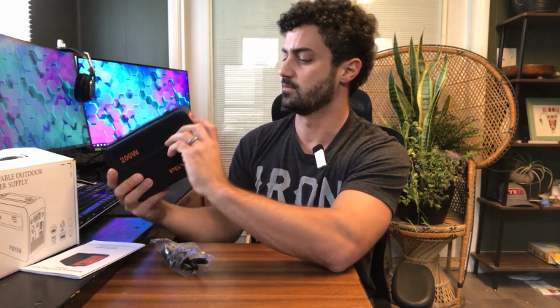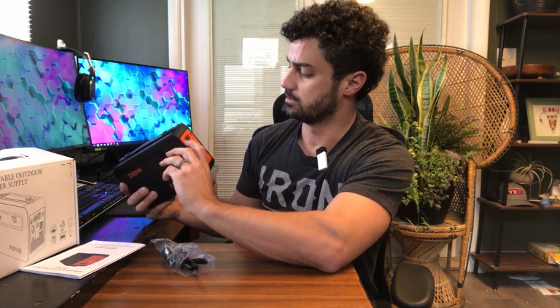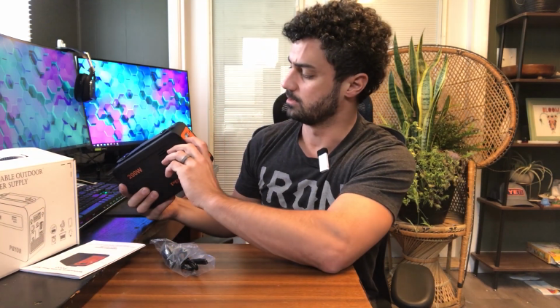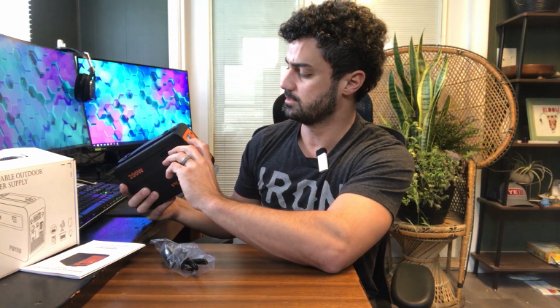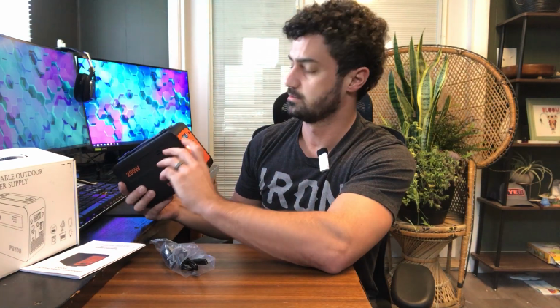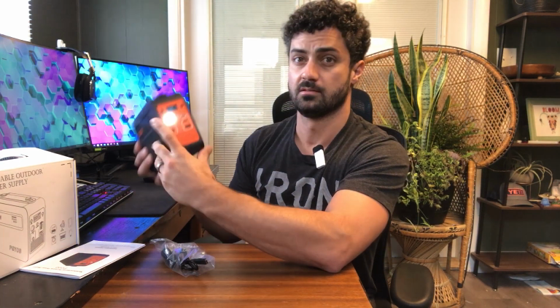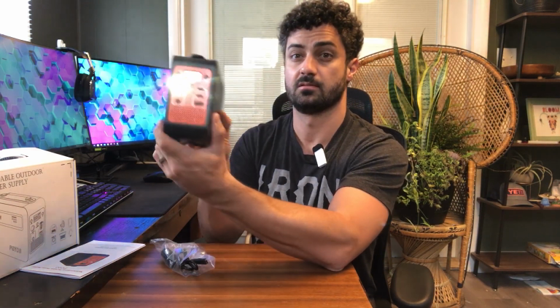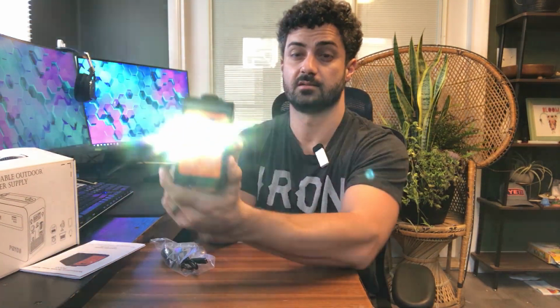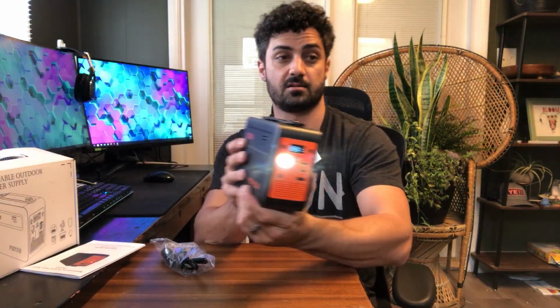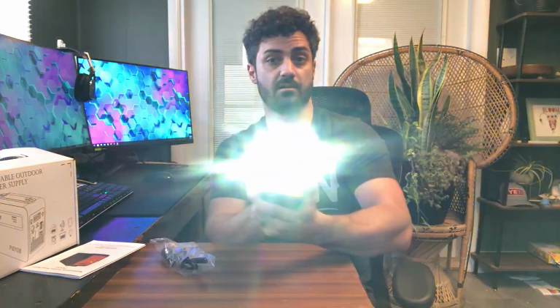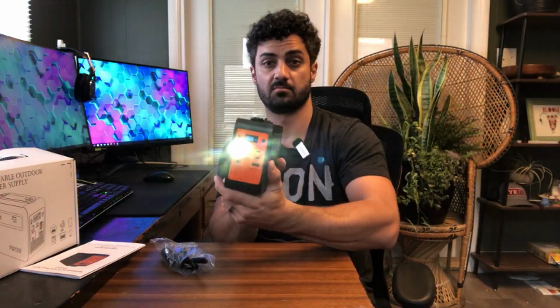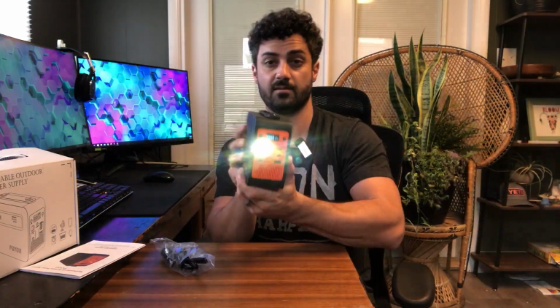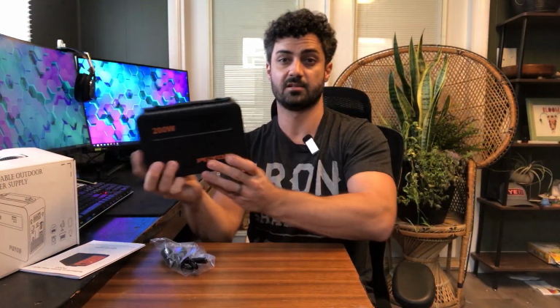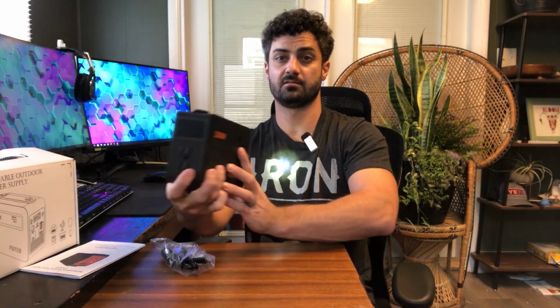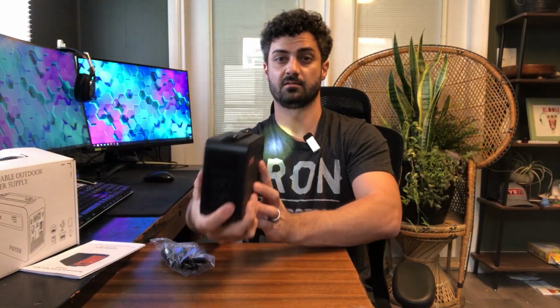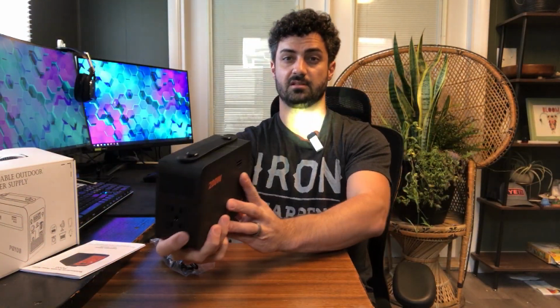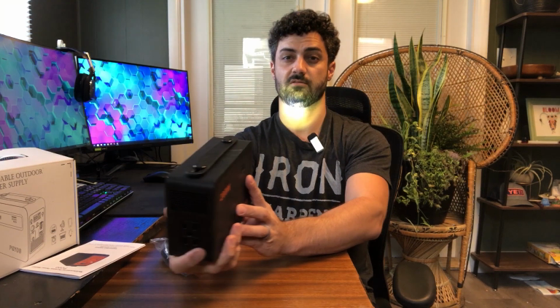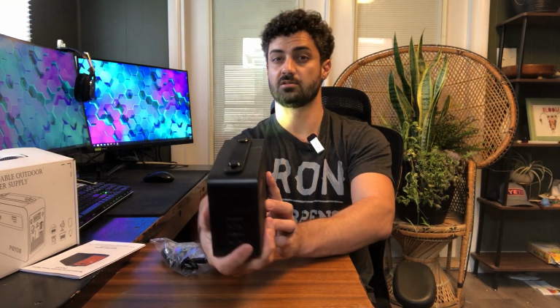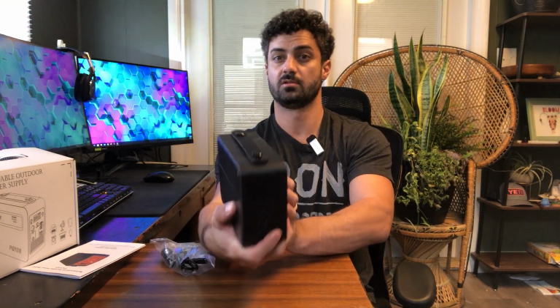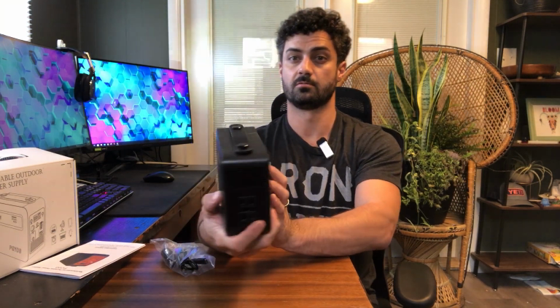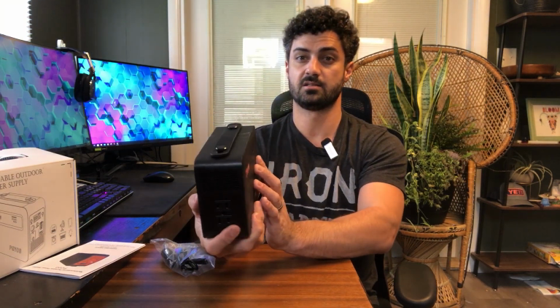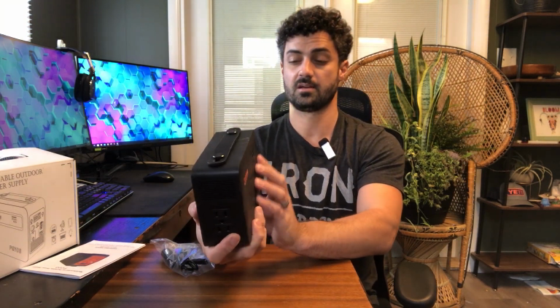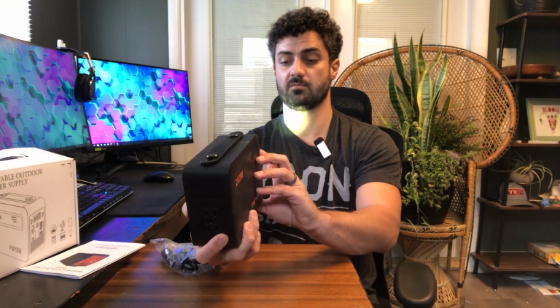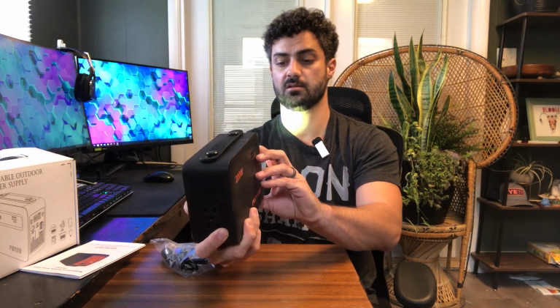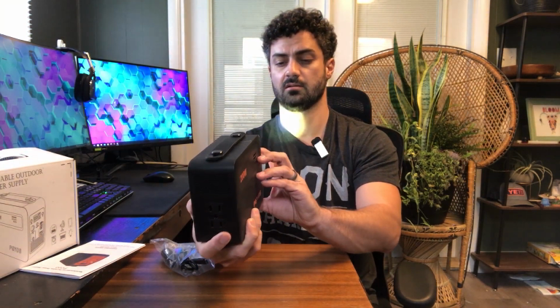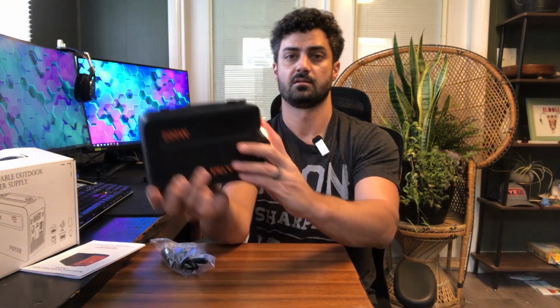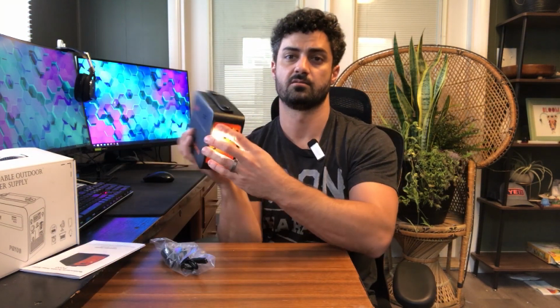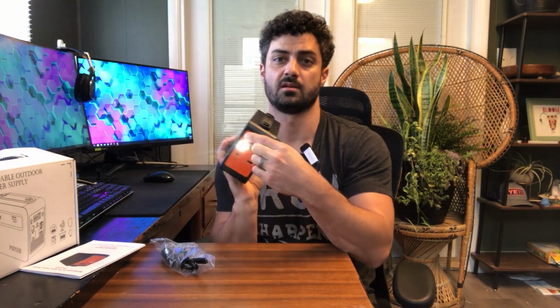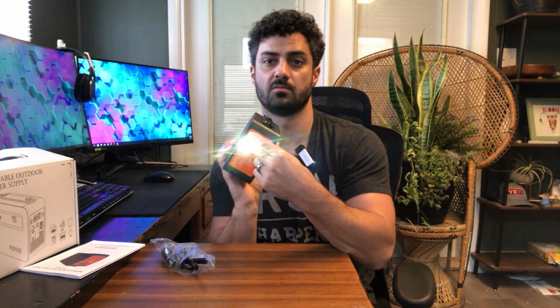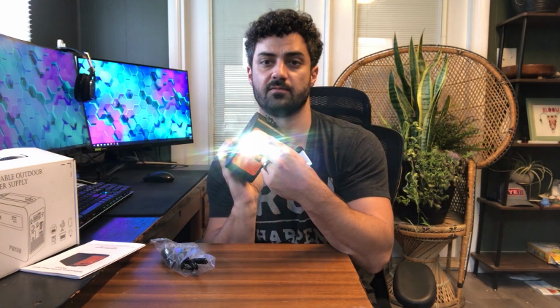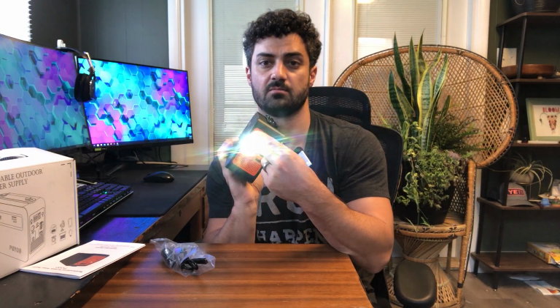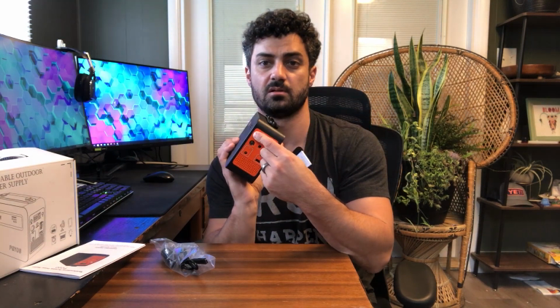There's a button here for a light, and it's actually a nice, bright flashlight — you can shoot quite a range with that. Very bright. There's also an SOS flashing mode.